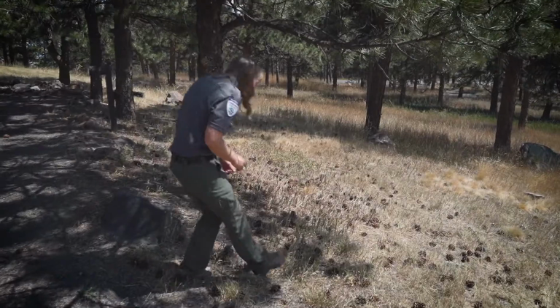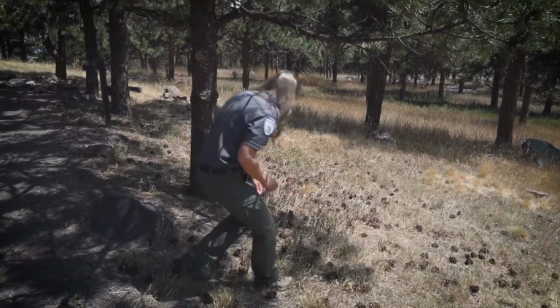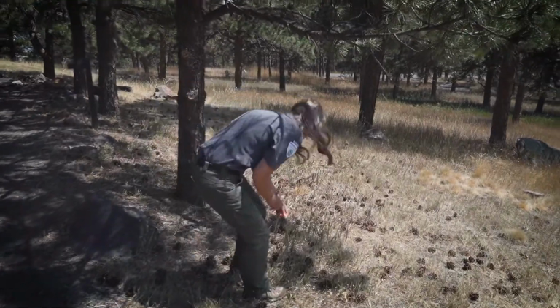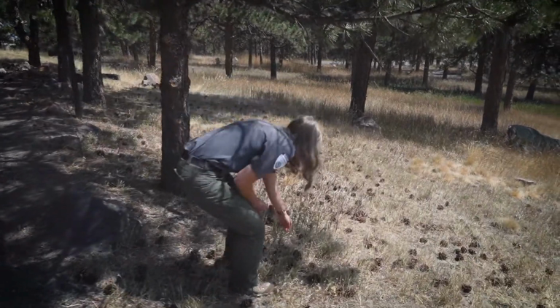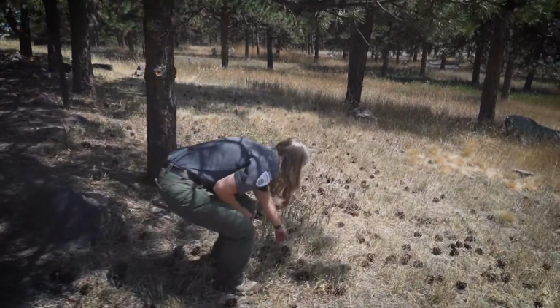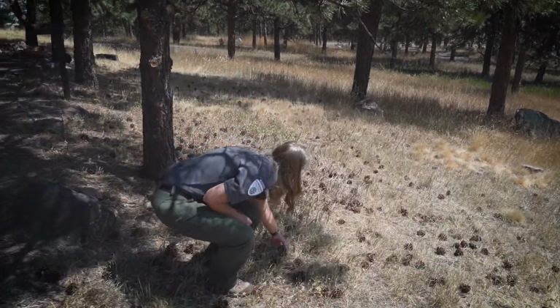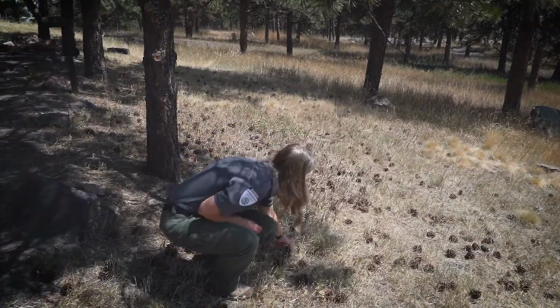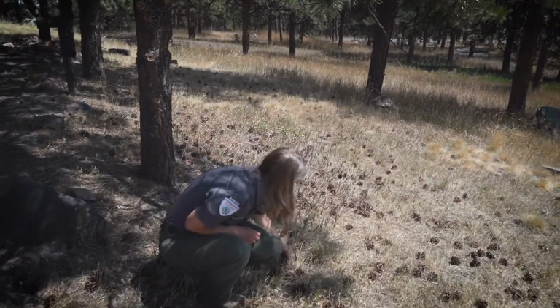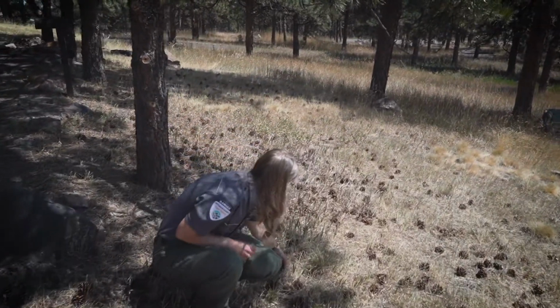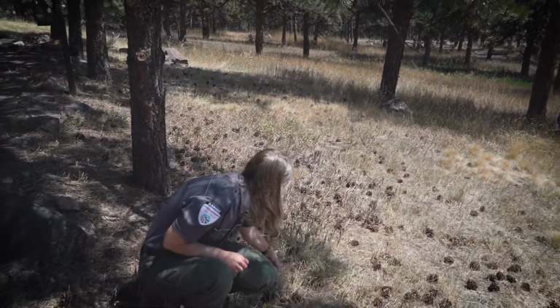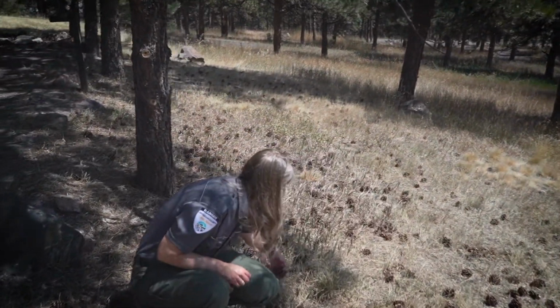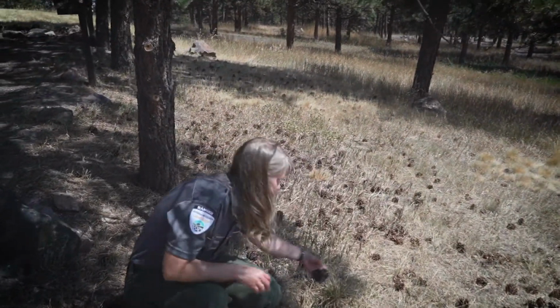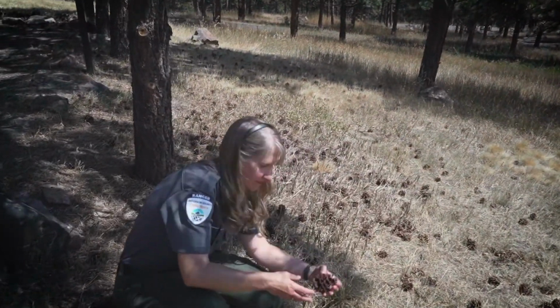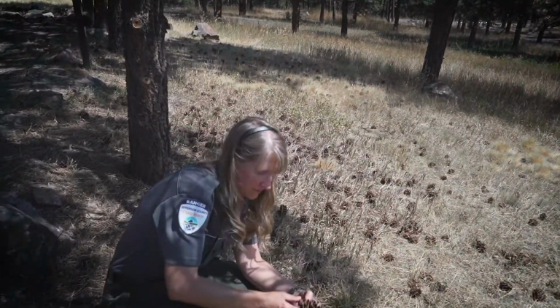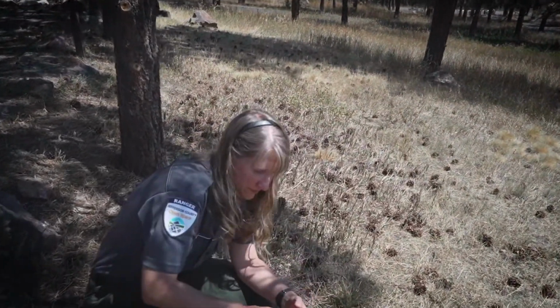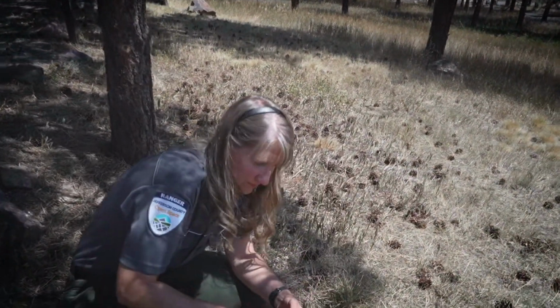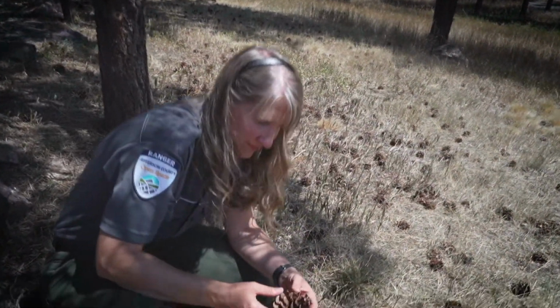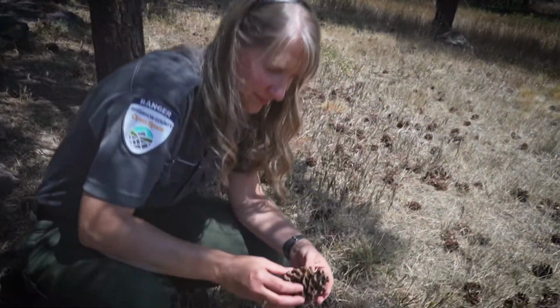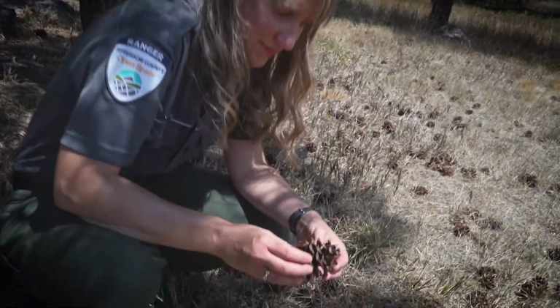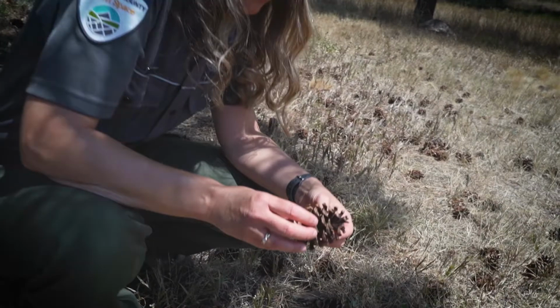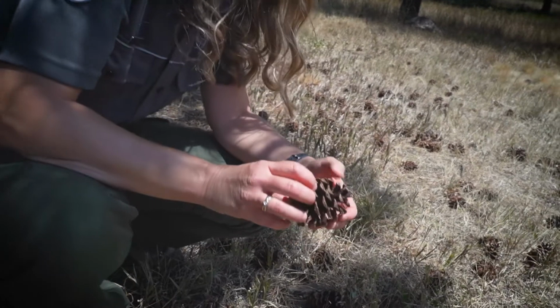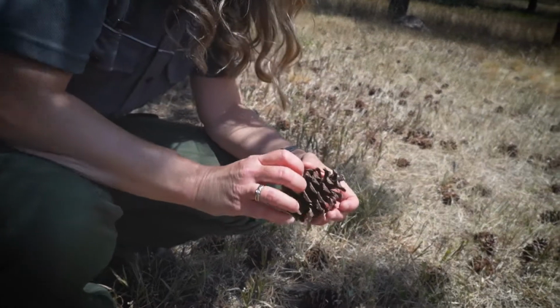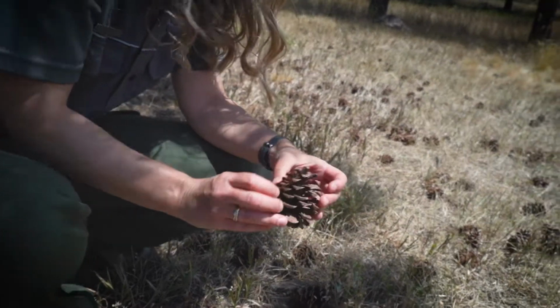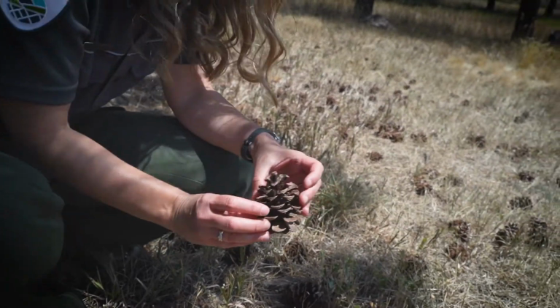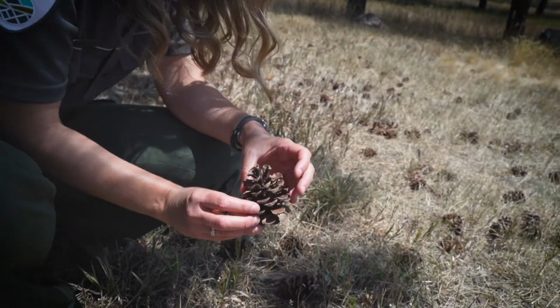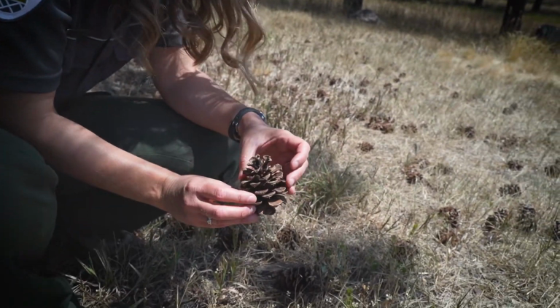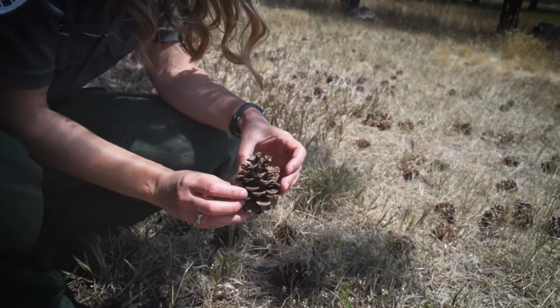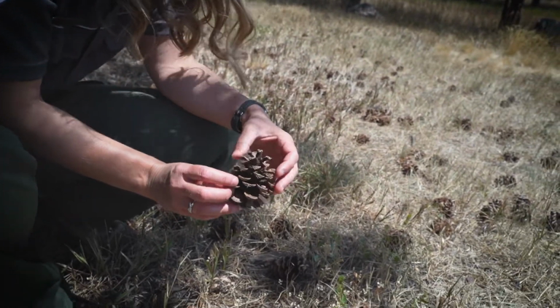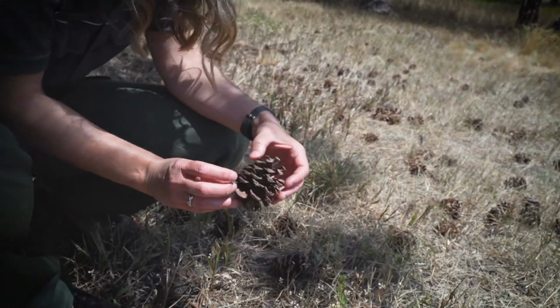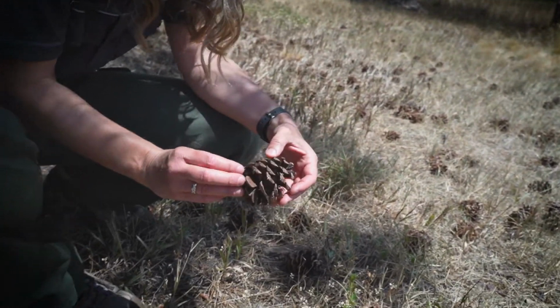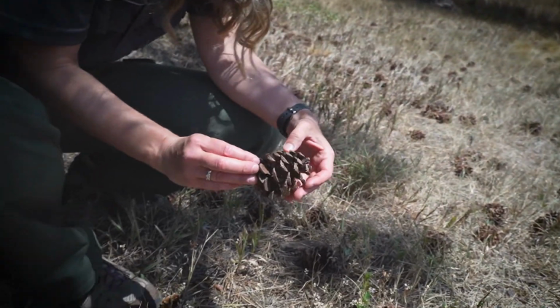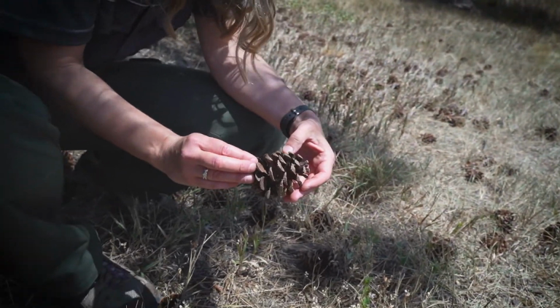Seeds protected in a hard cone or shell are less likely to be eaten by most animals. However, some animals, like squirrels, have sharp teeth to chew through these coverings.